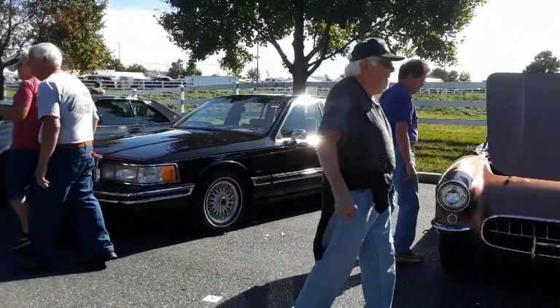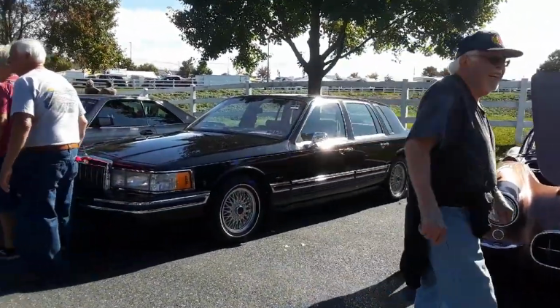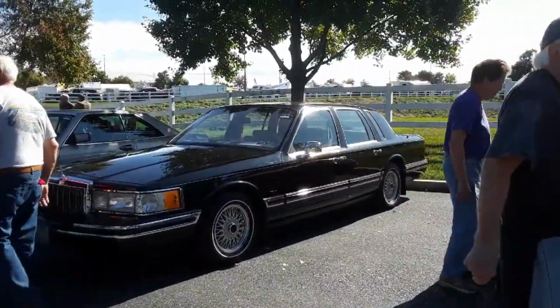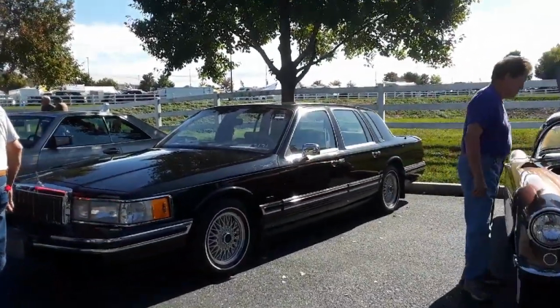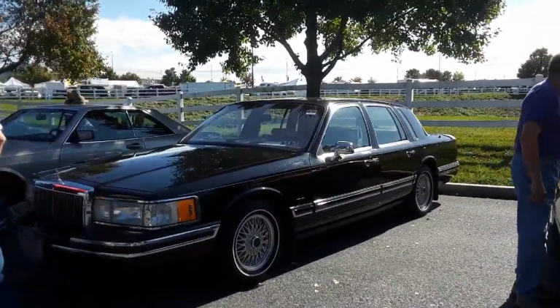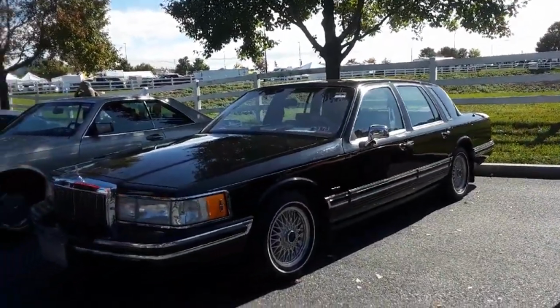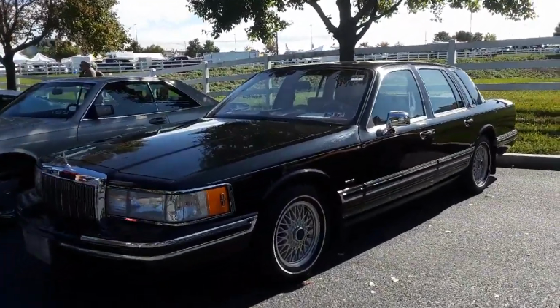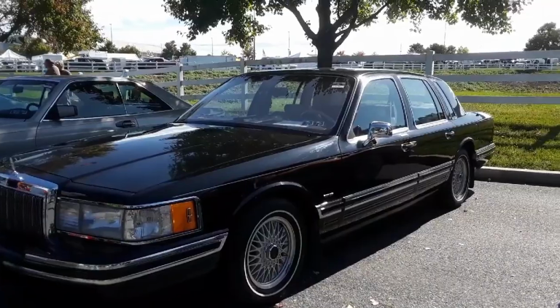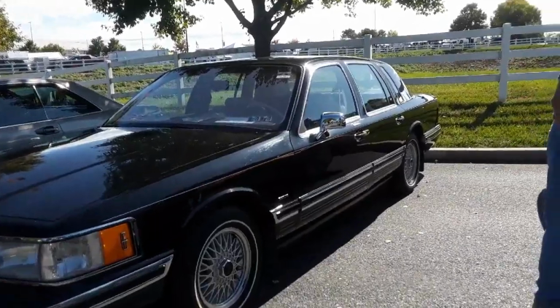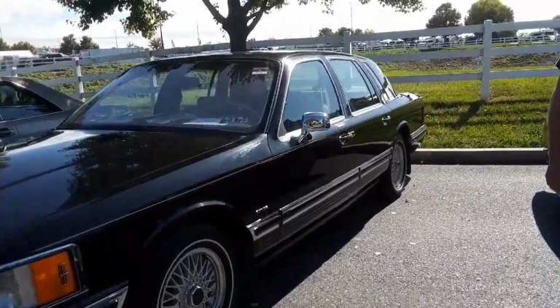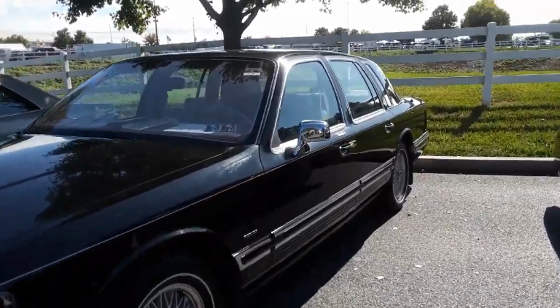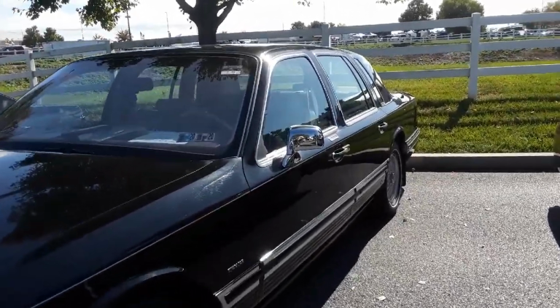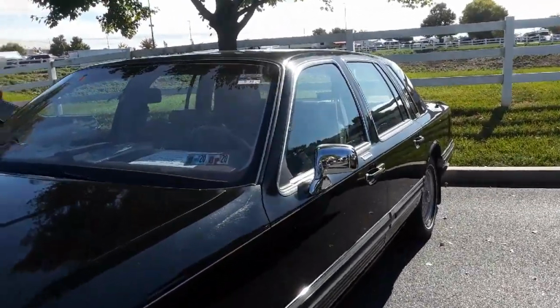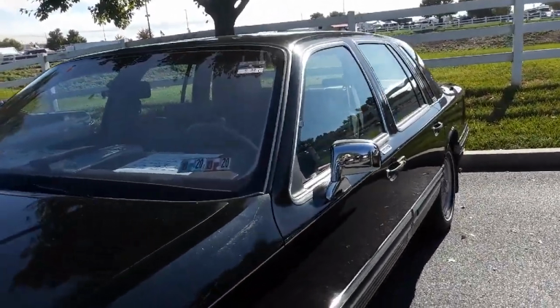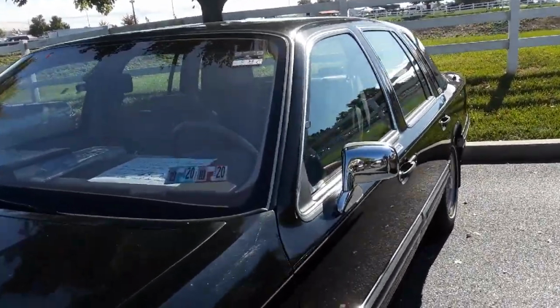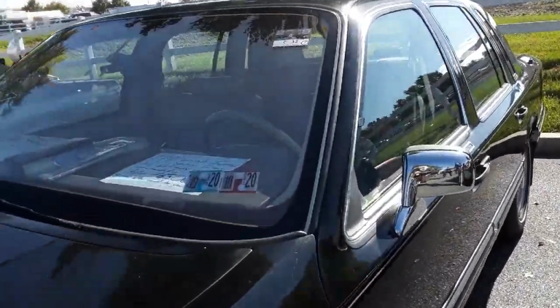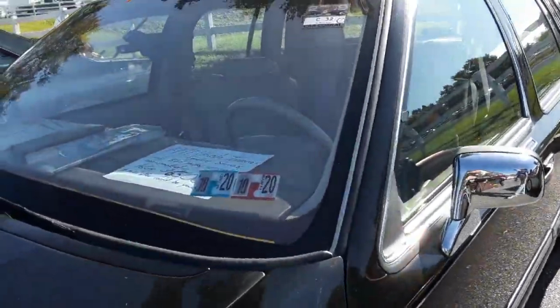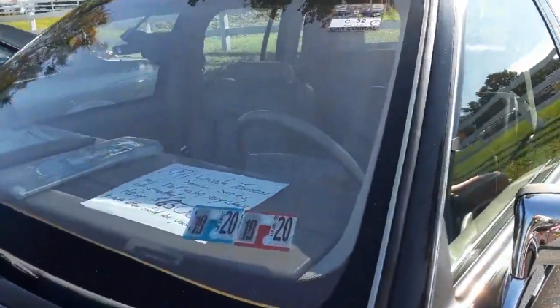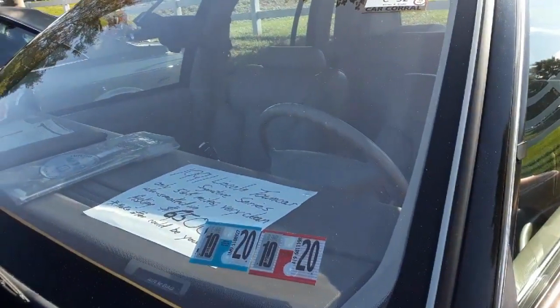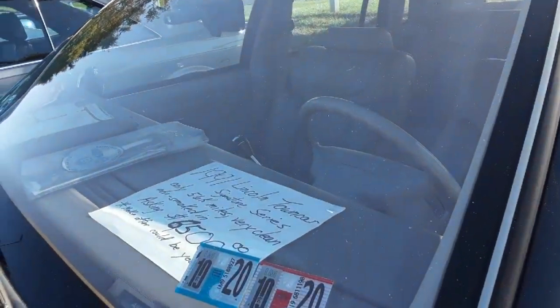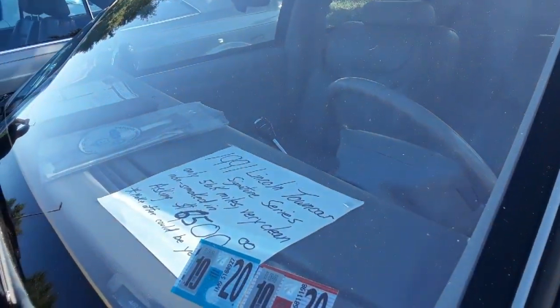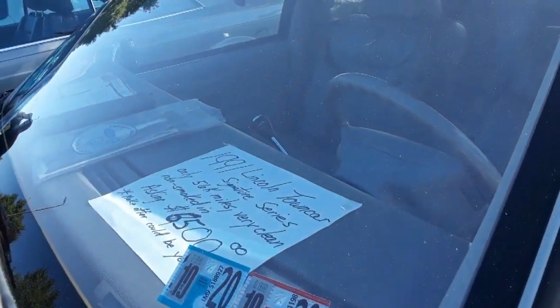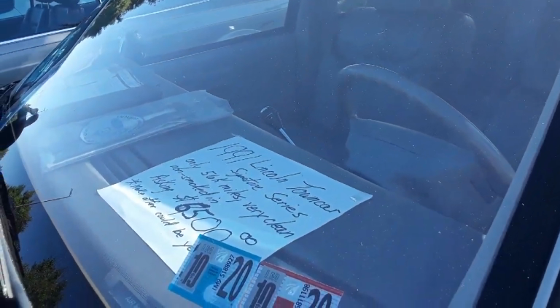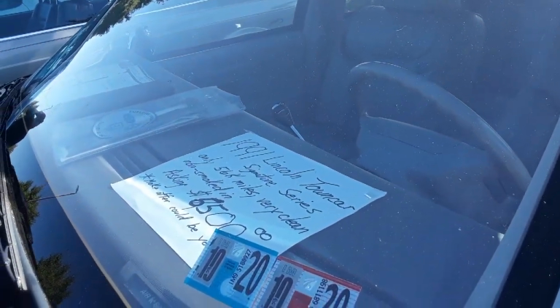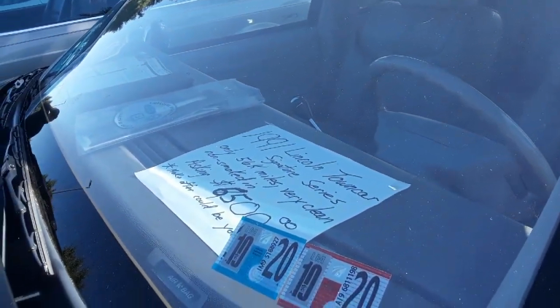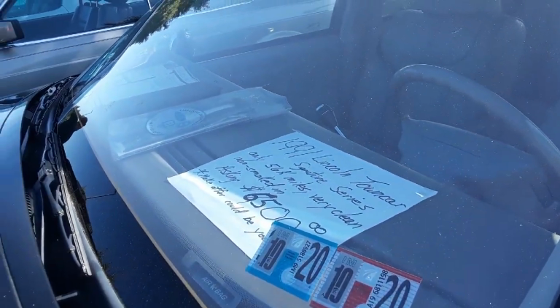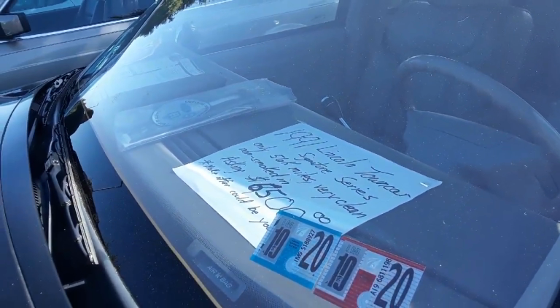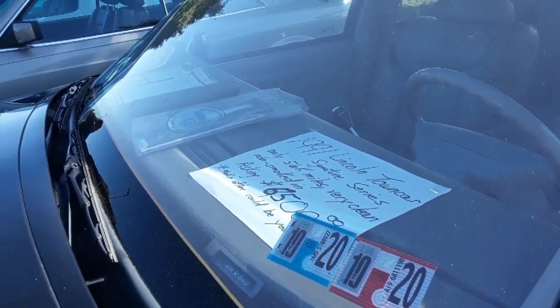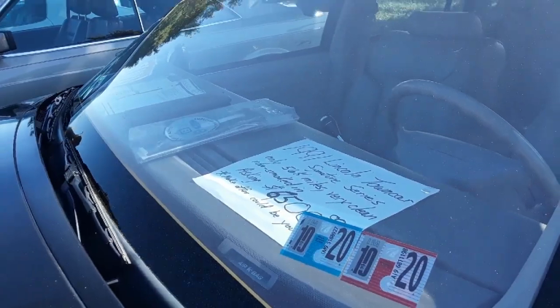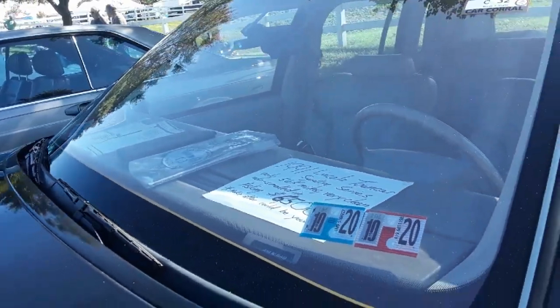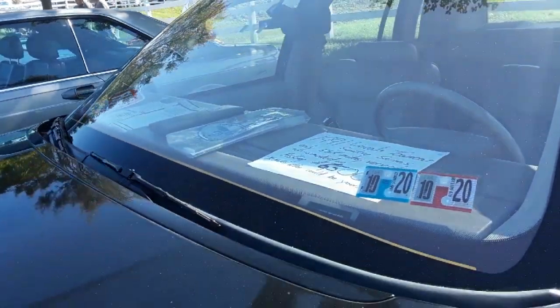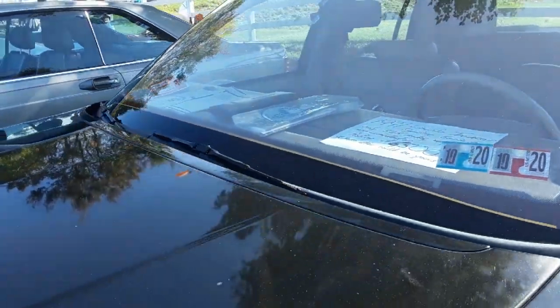Lots of these Lincolns around — a little Town Car. This is a '91, signature series, 56K on the clock asking $6,500. Make offer — could be yours.